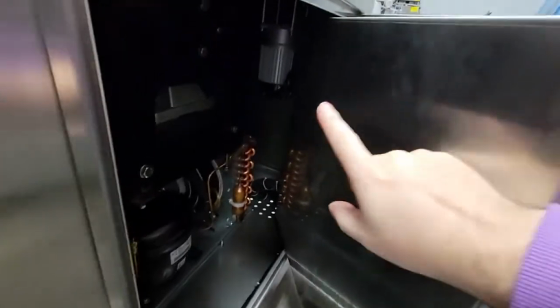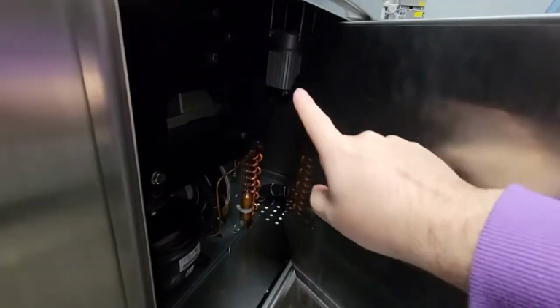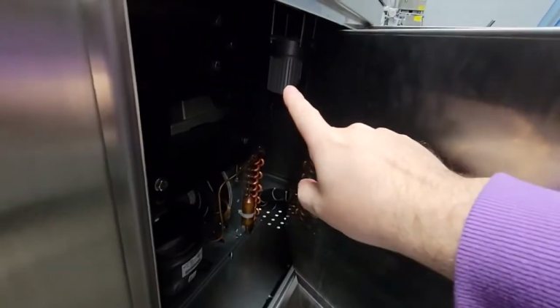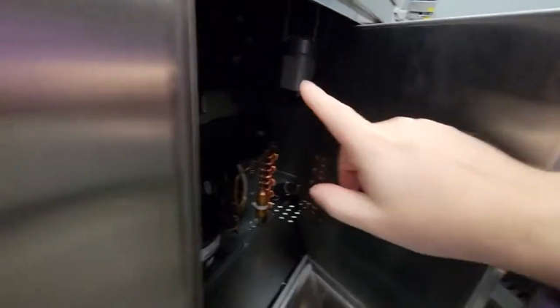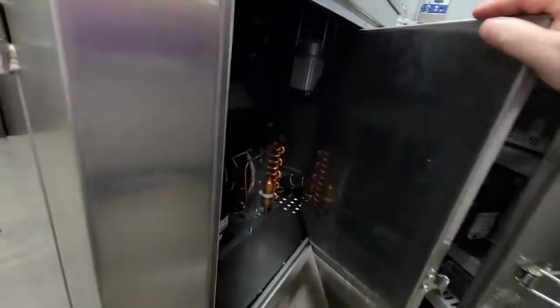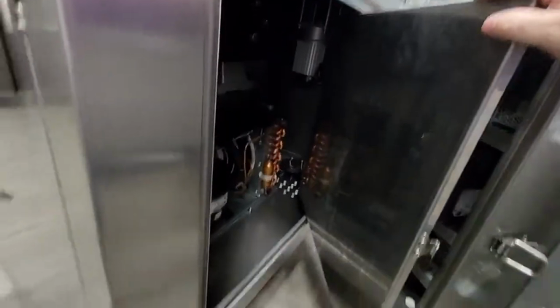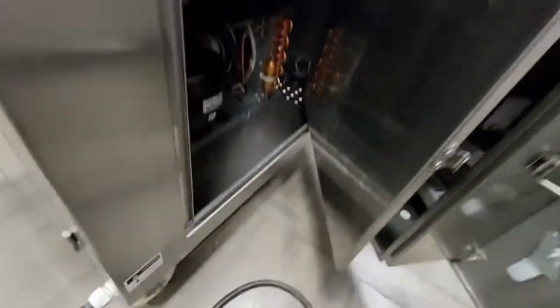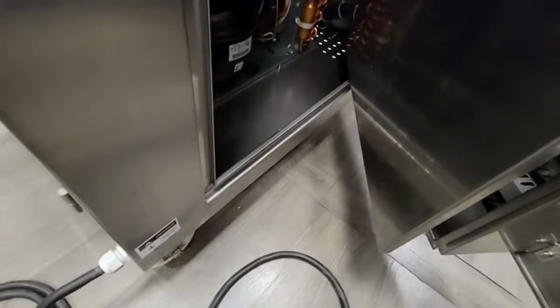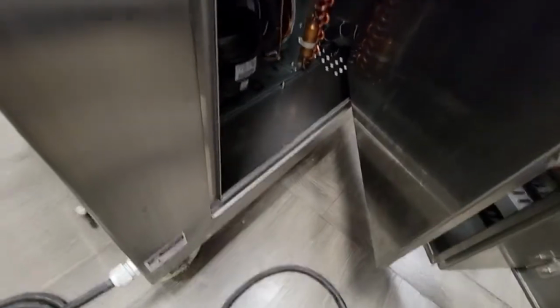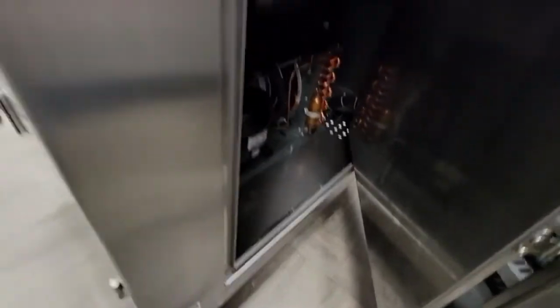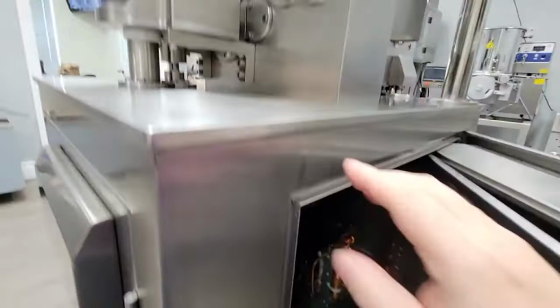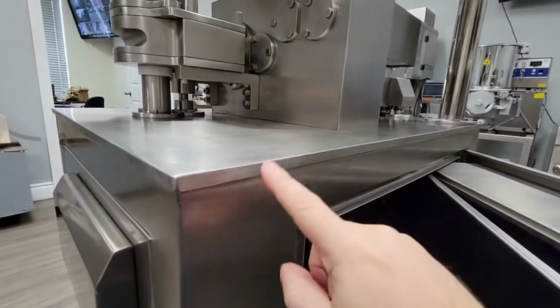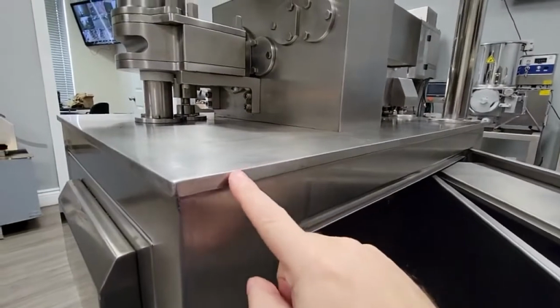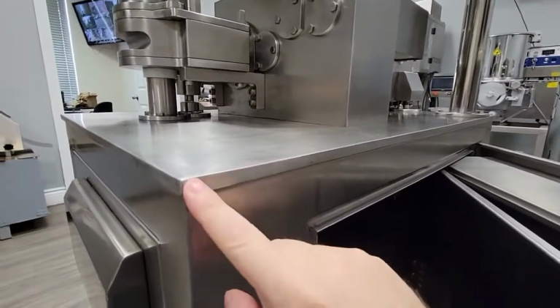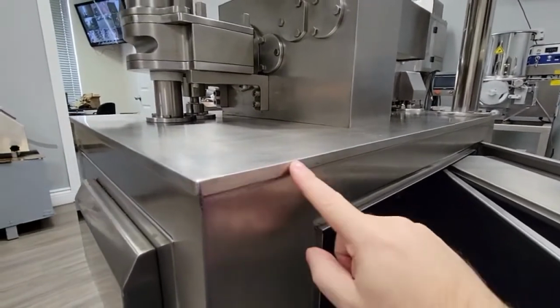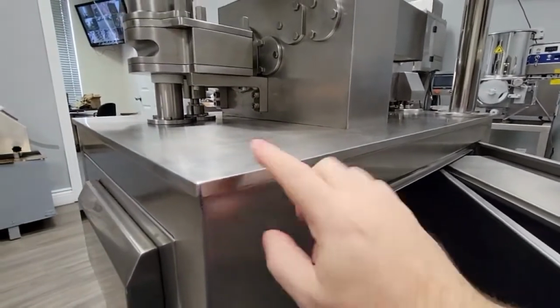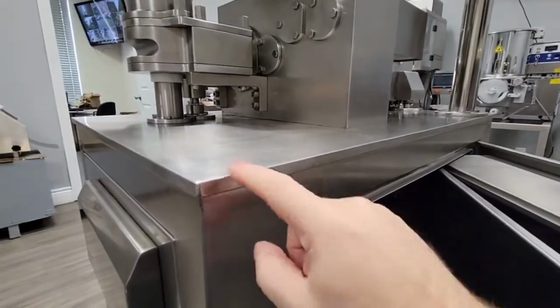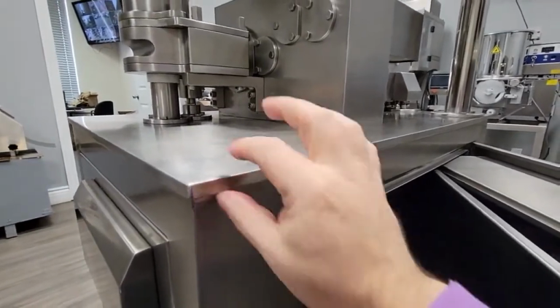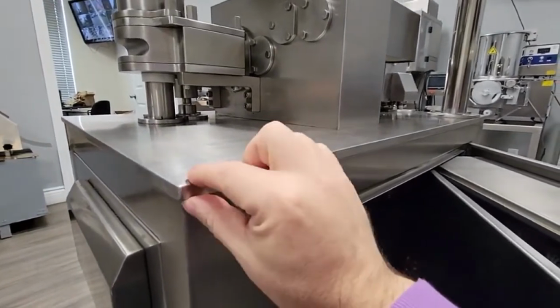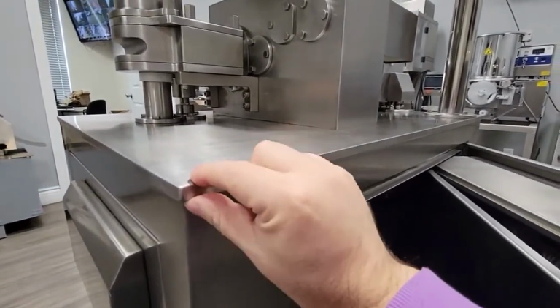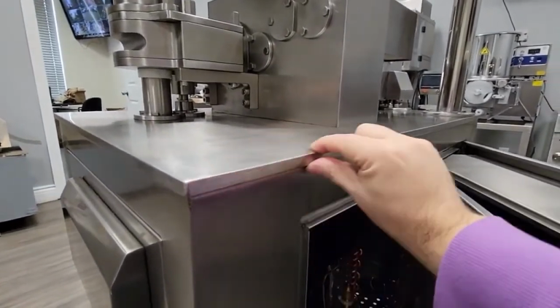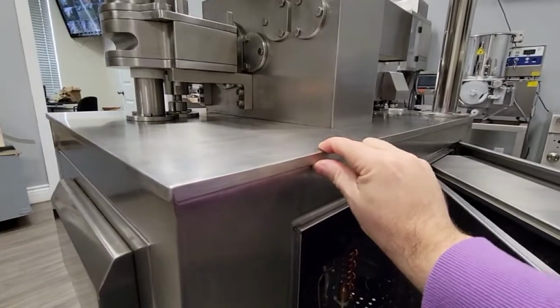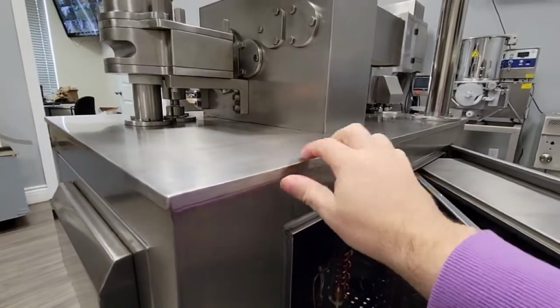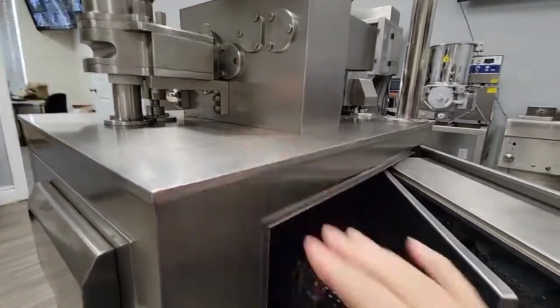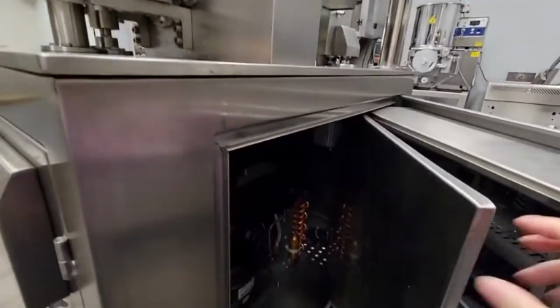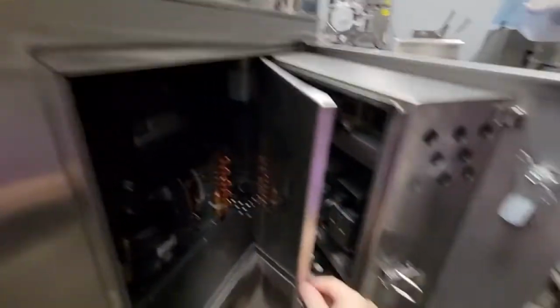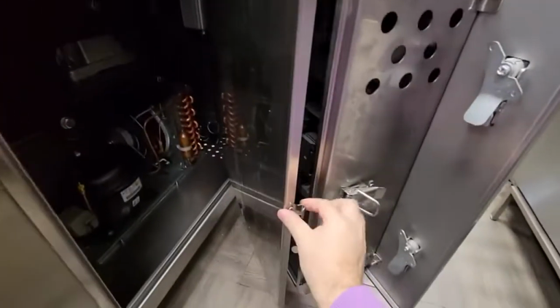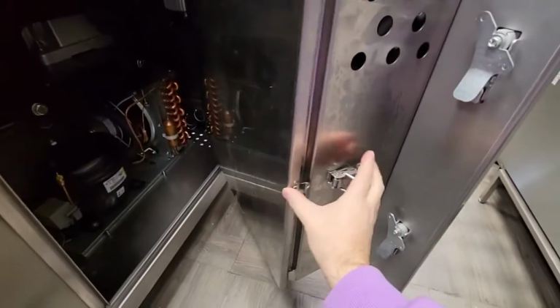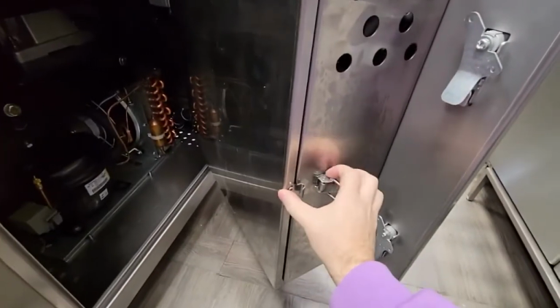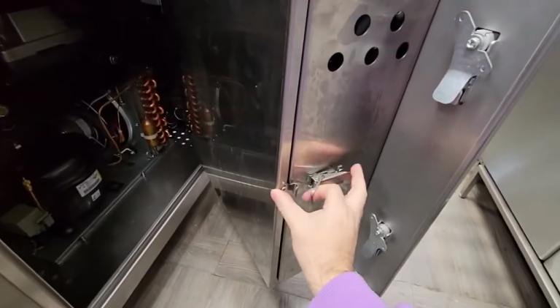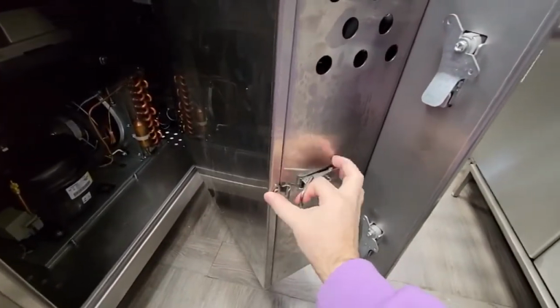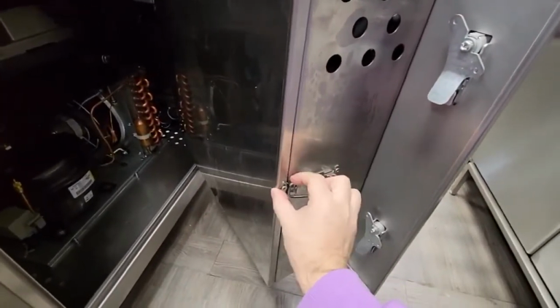There's another motor over there as well. The full body — this plate here — is all full stainless steel, not sheet metal. This is high-quality construction. Now we're going to close the machine back up.